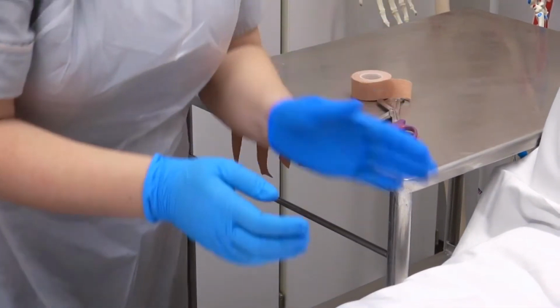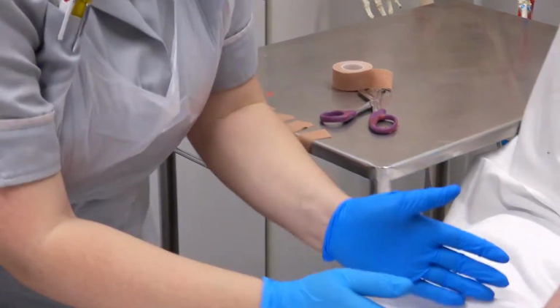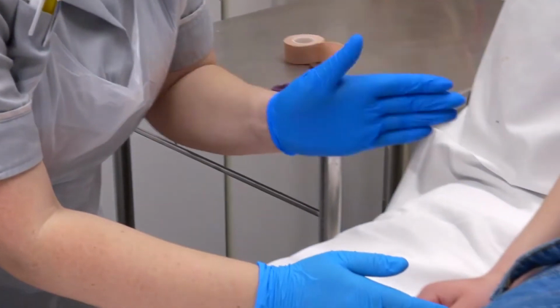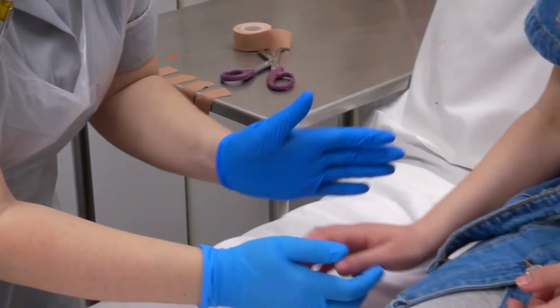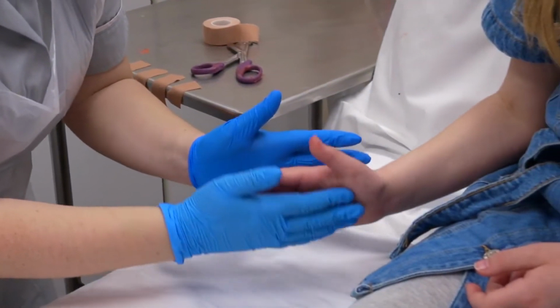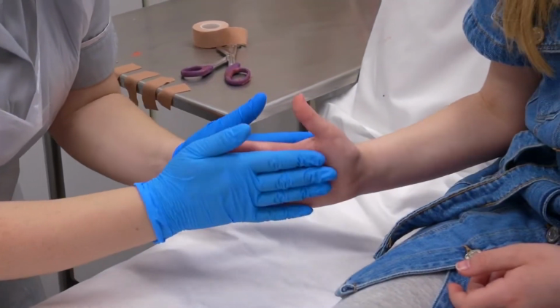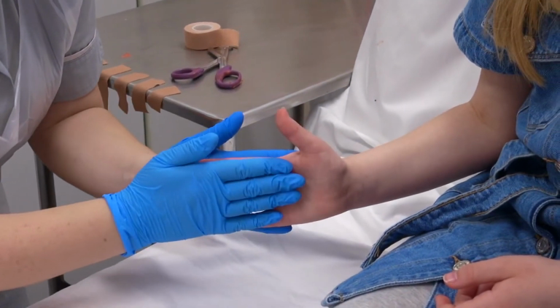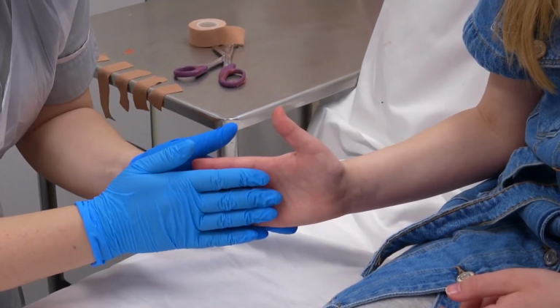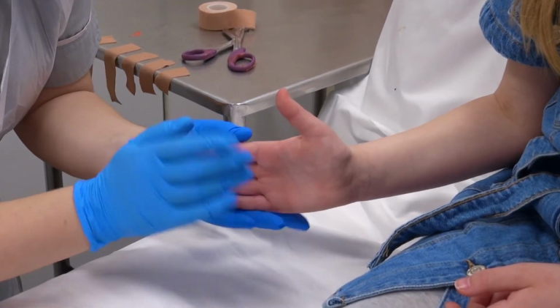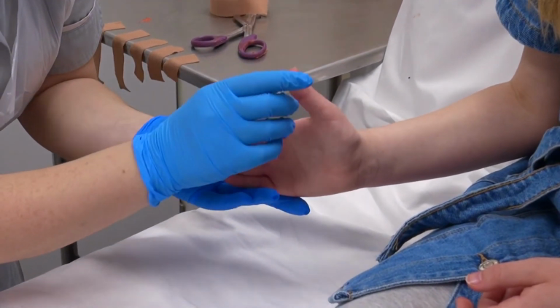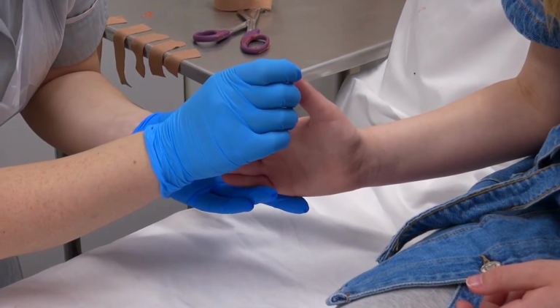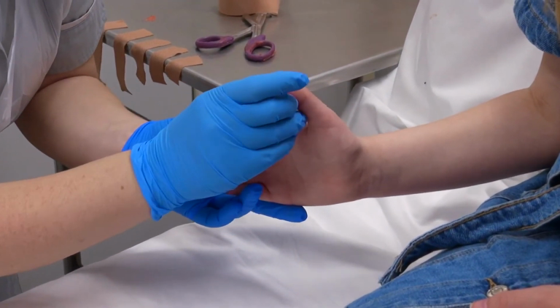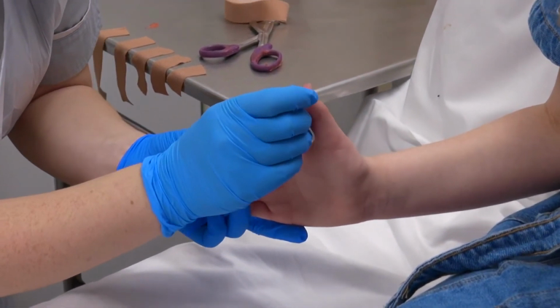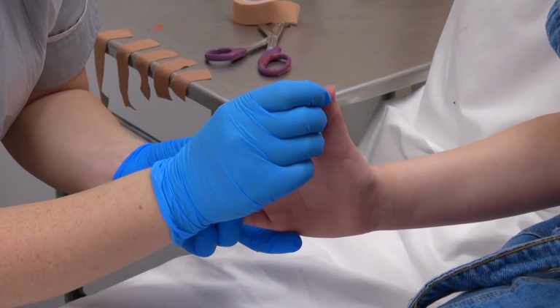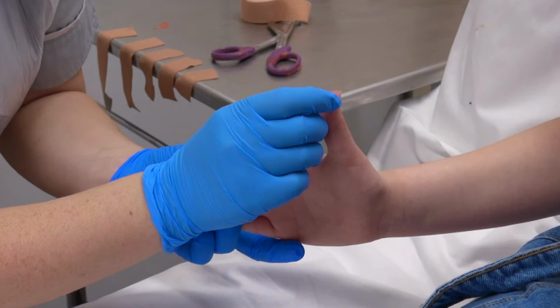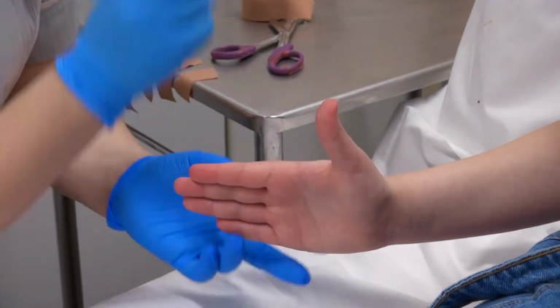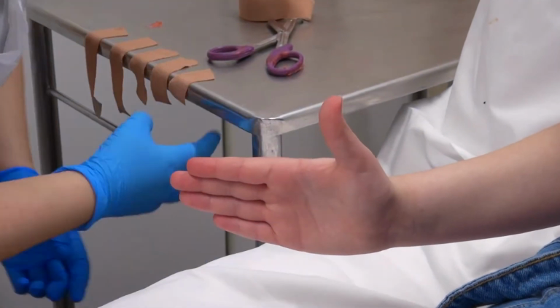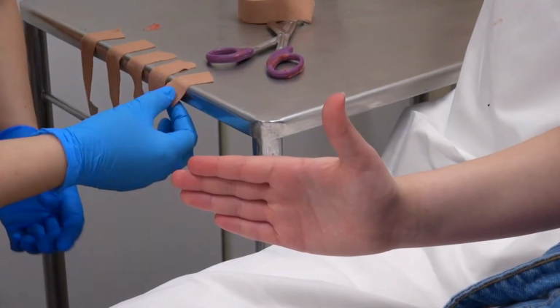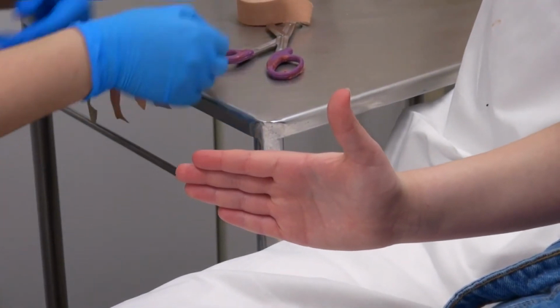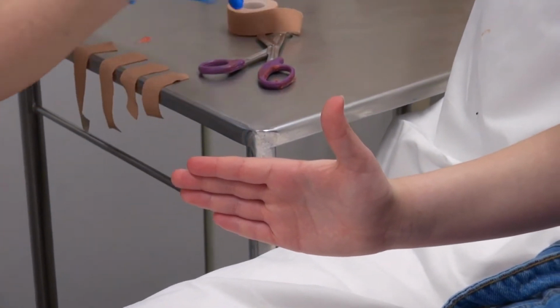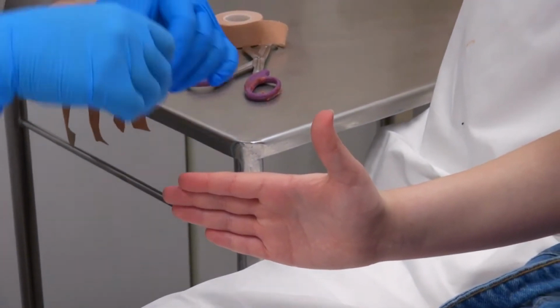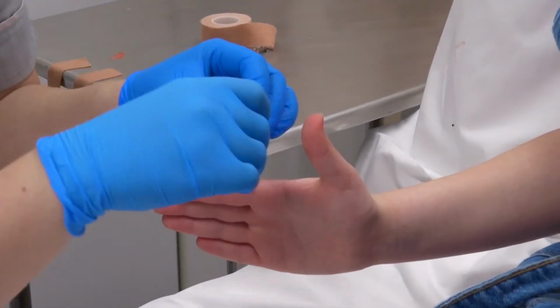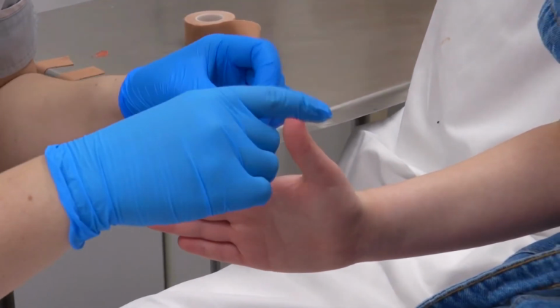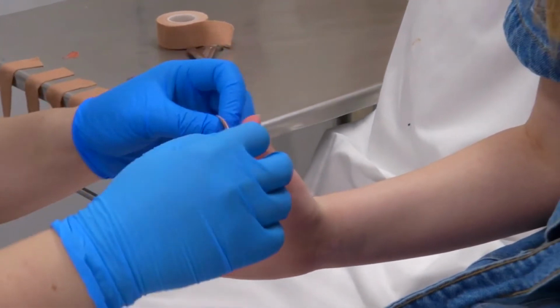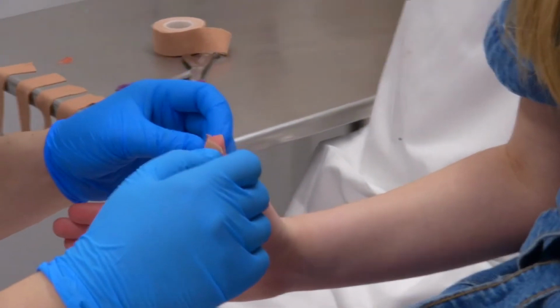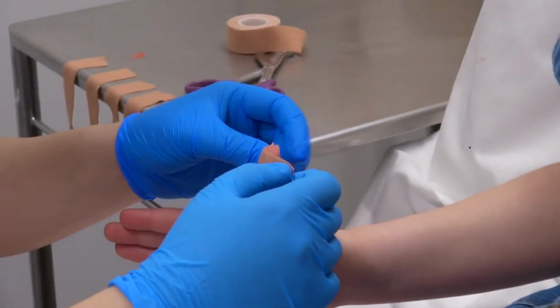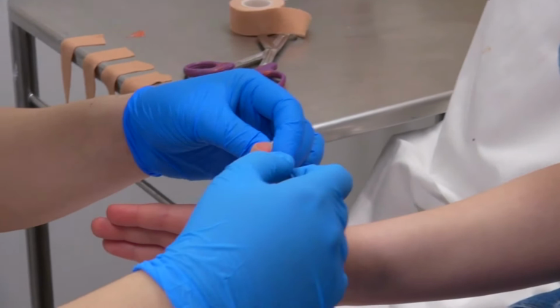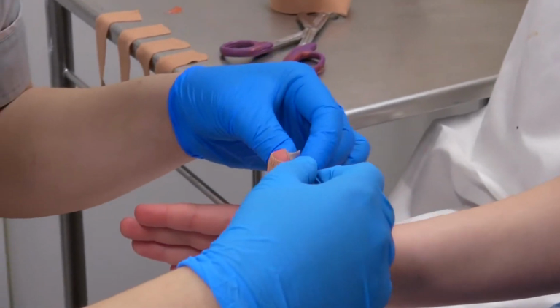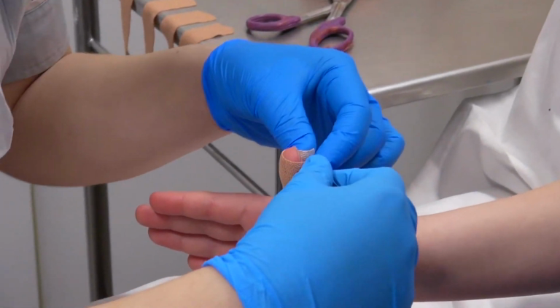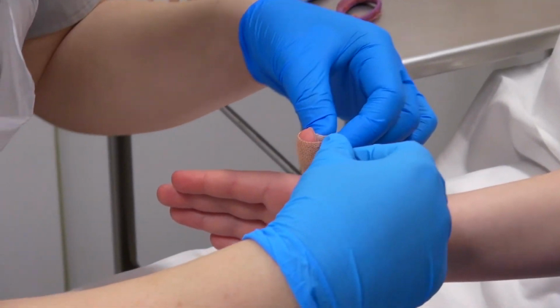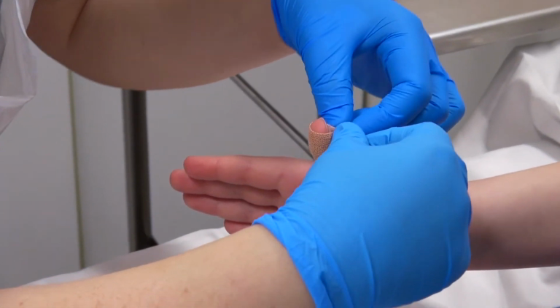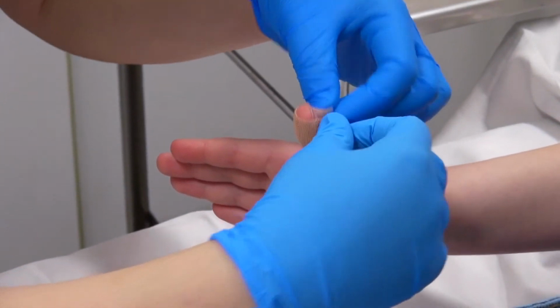Have your hand out forwards. Fingers nice and straight, and then thumb up nice and straight. And just want to make sure they're just touching.